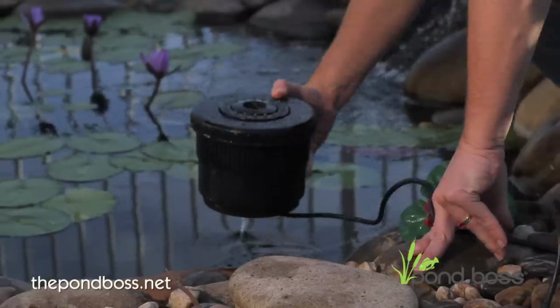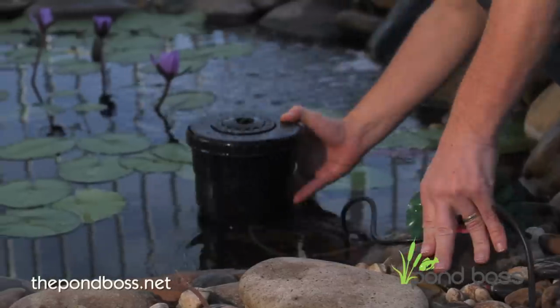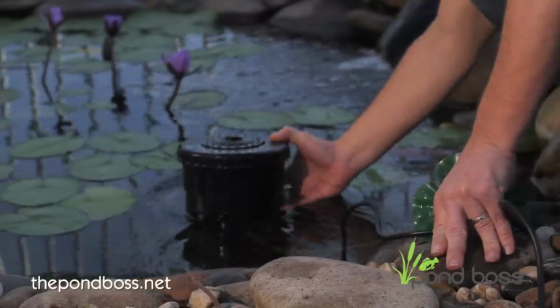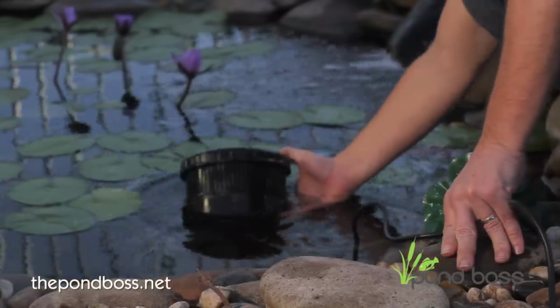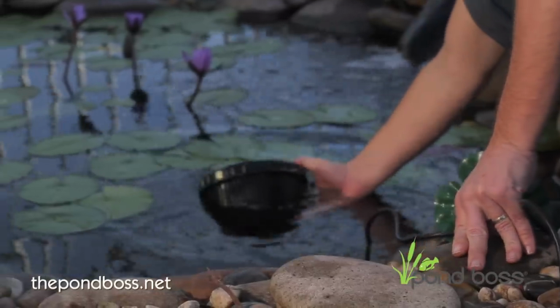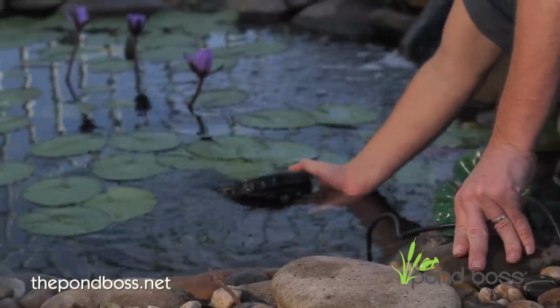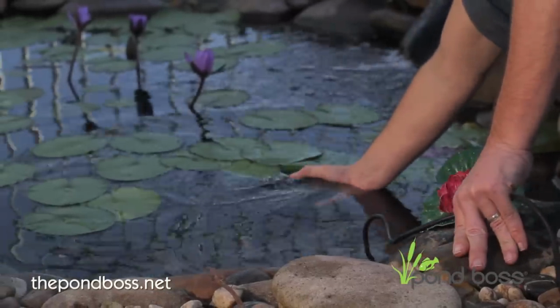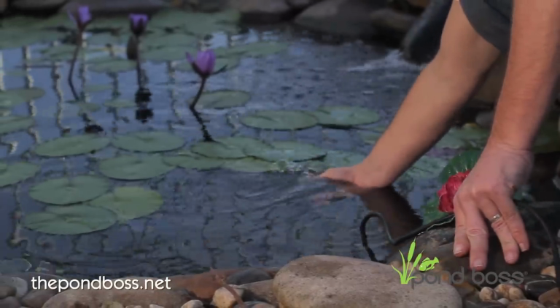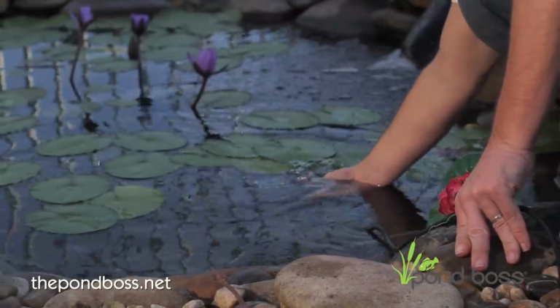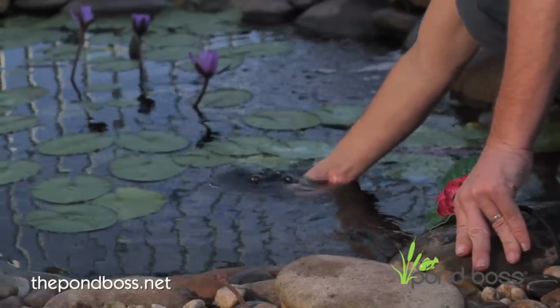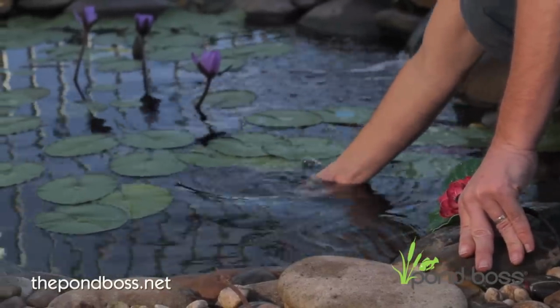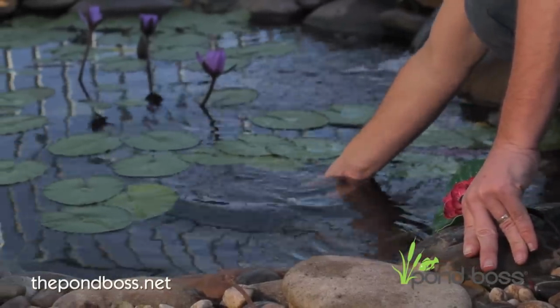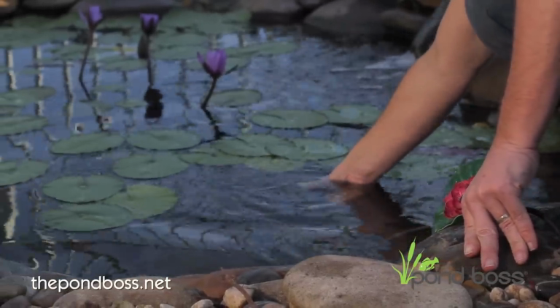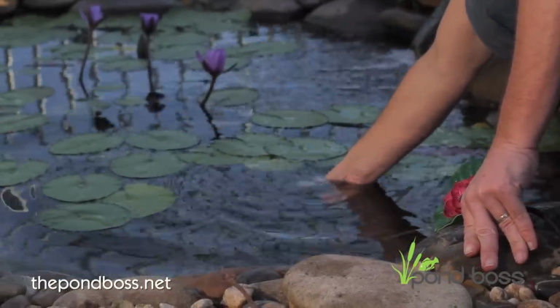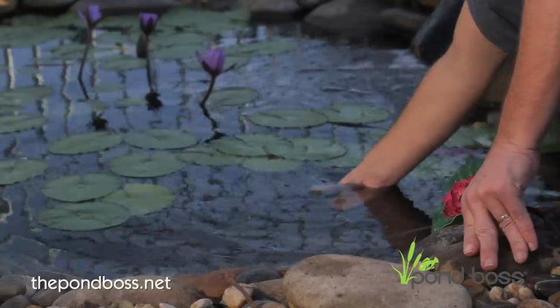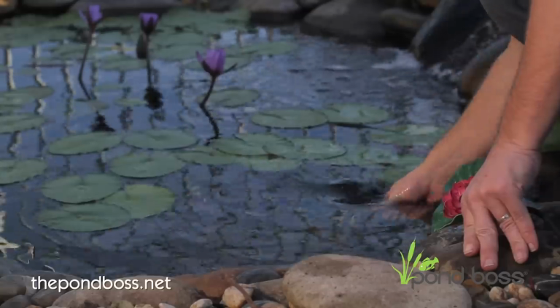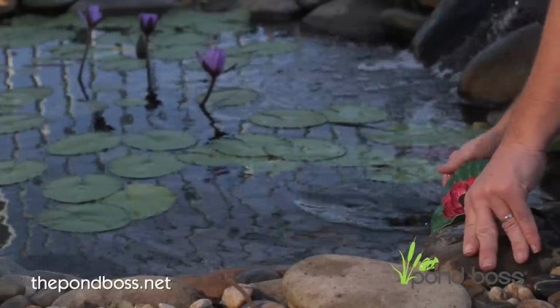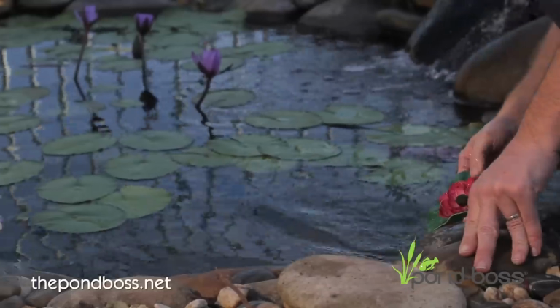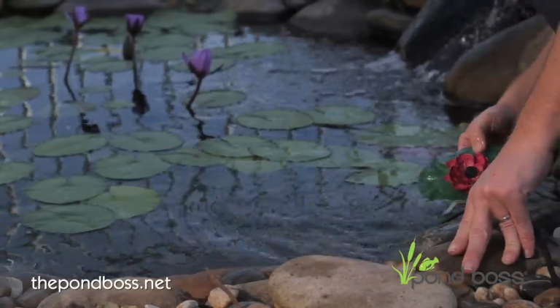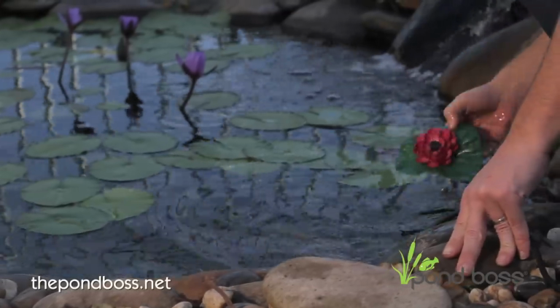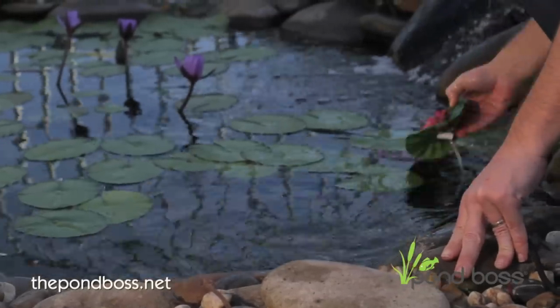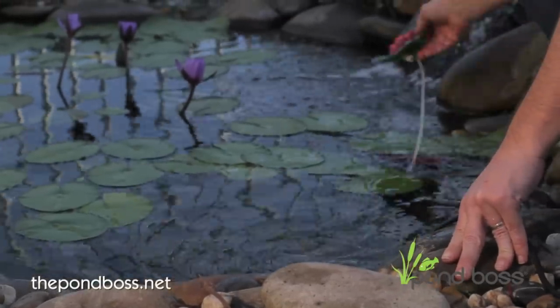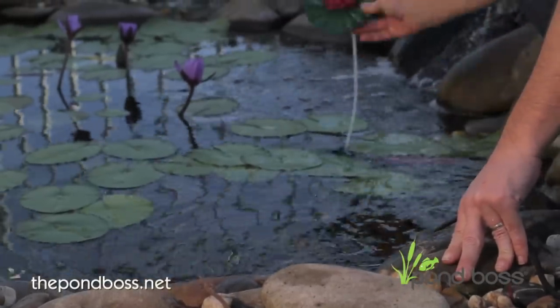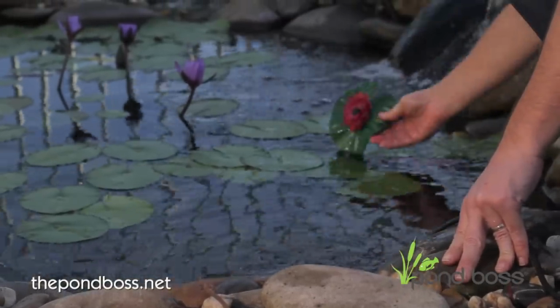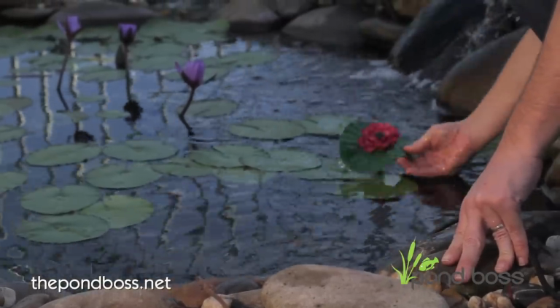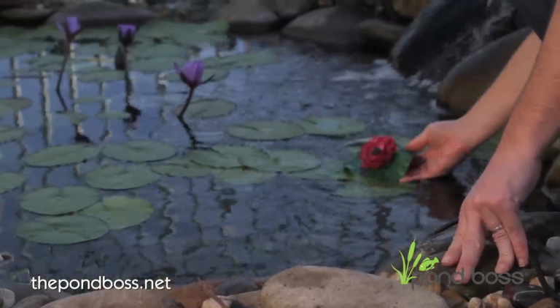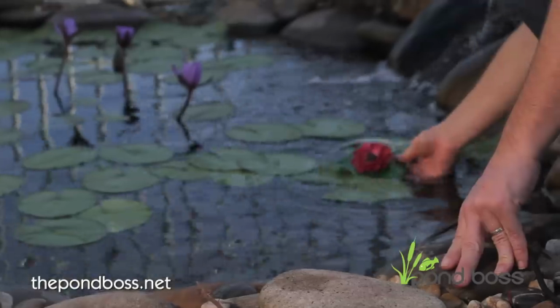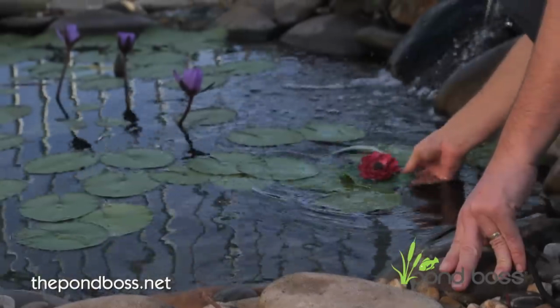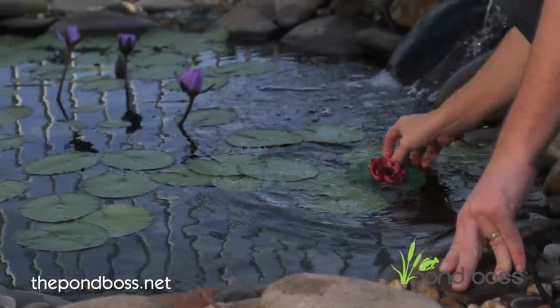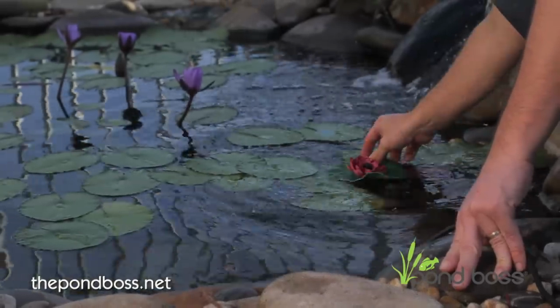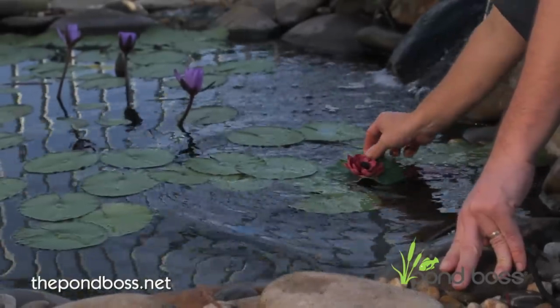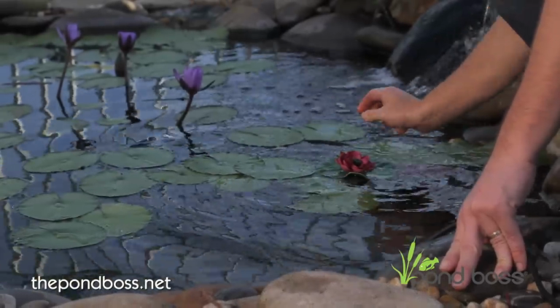Introducing the PondVos Pond Aerator with LED lights. It's designed to stimulate aquatic plant growth and inhibit algae blooms by providing oxygen and circulation to your pond.